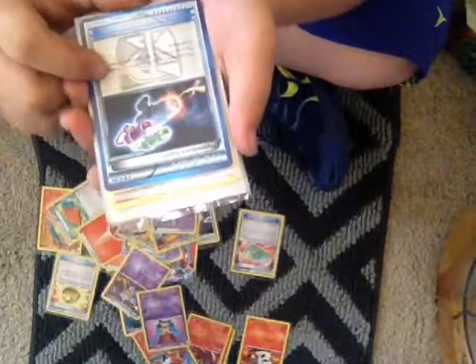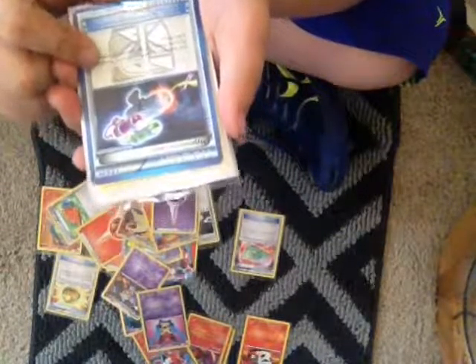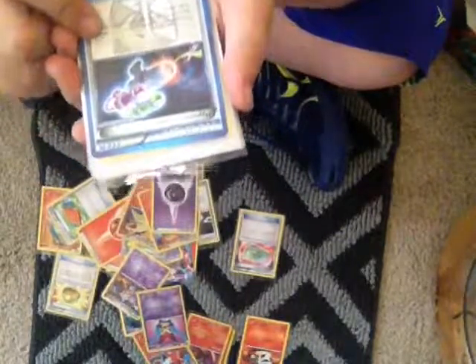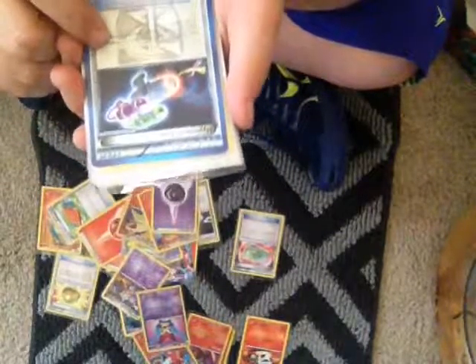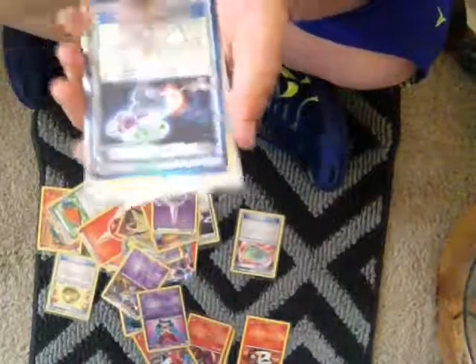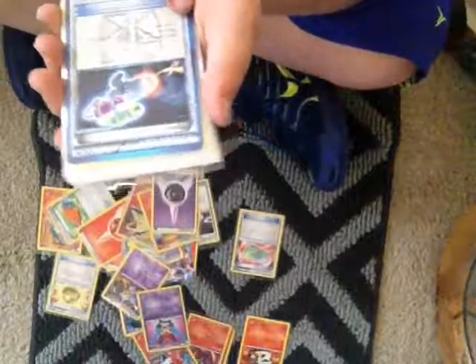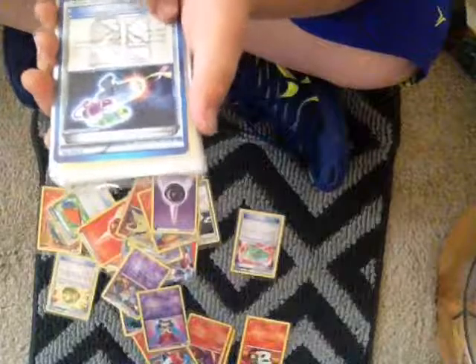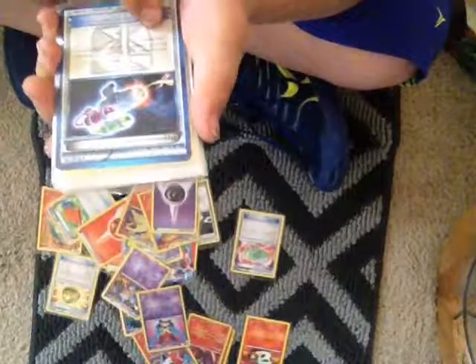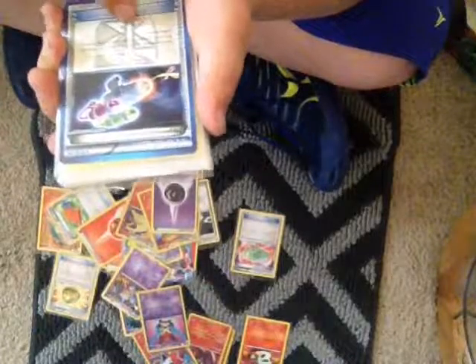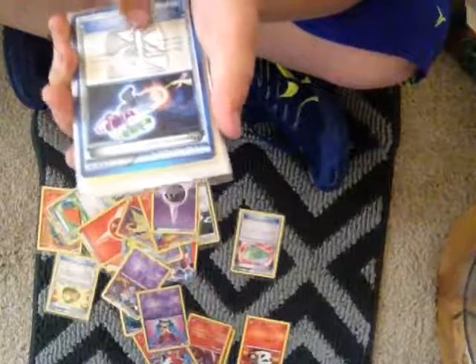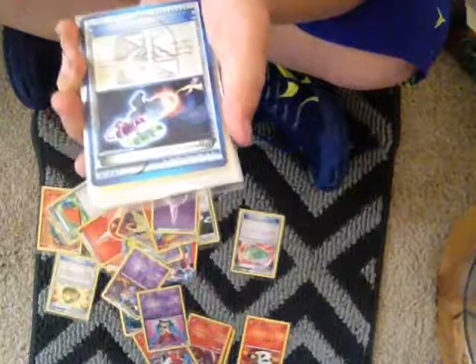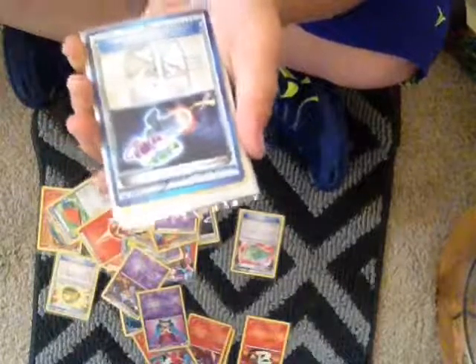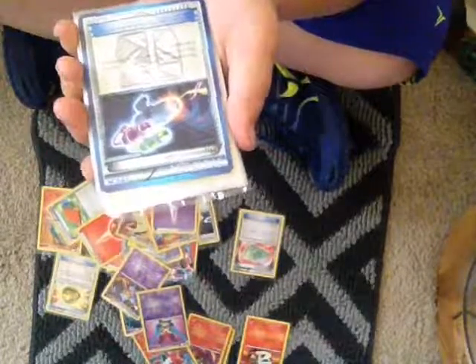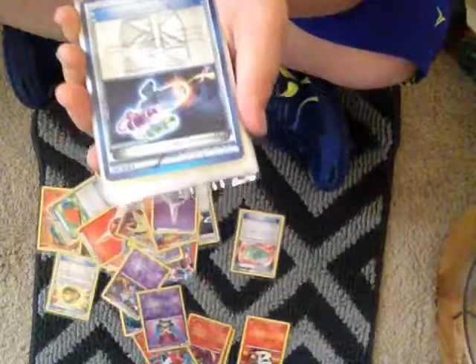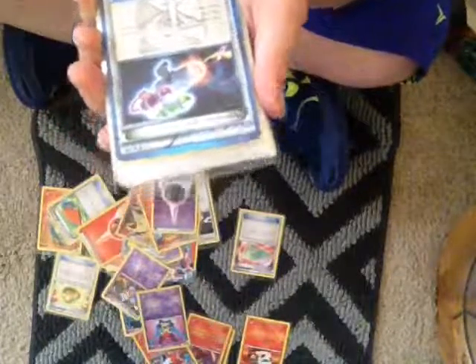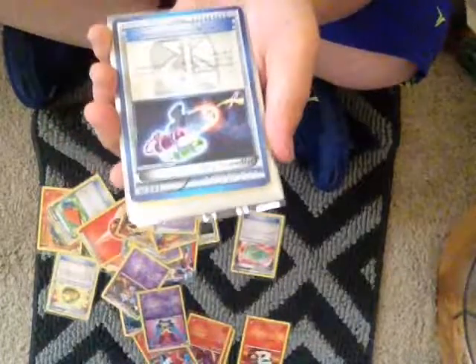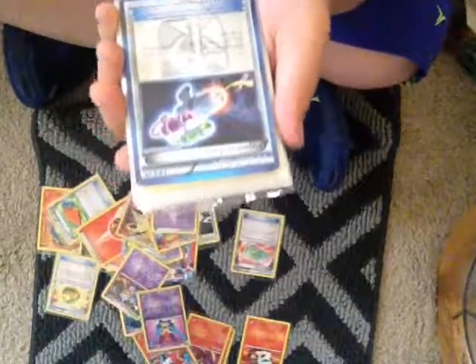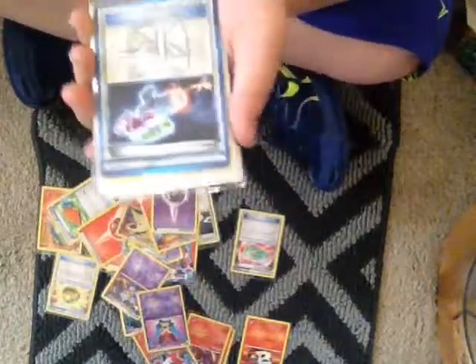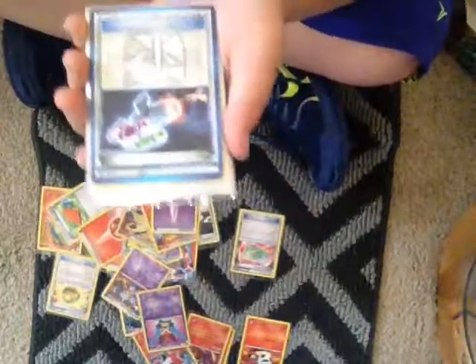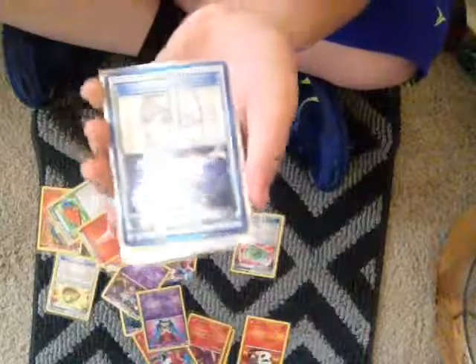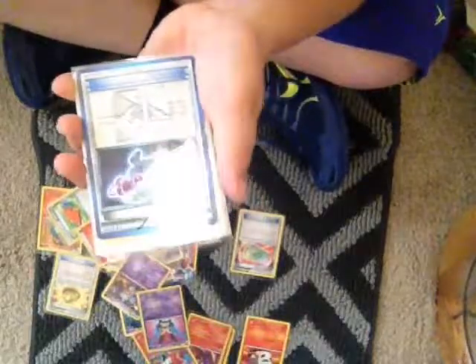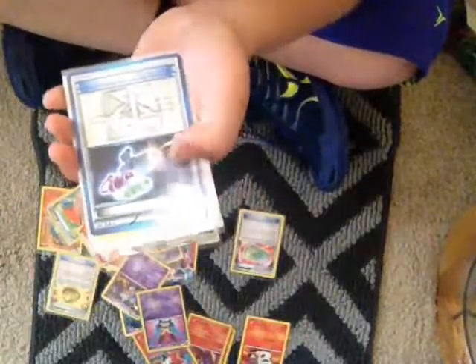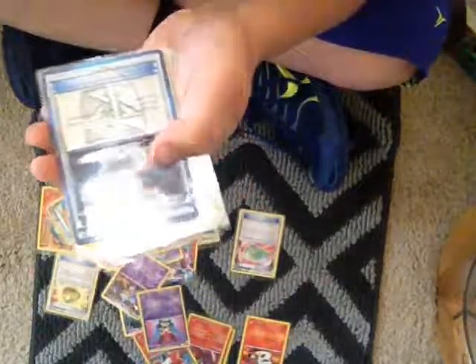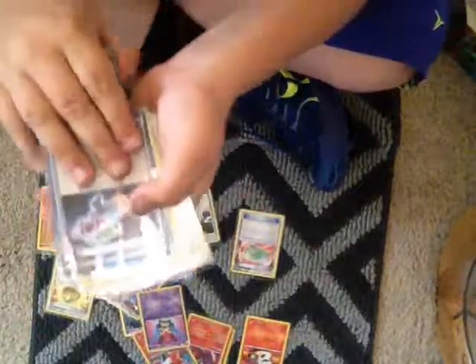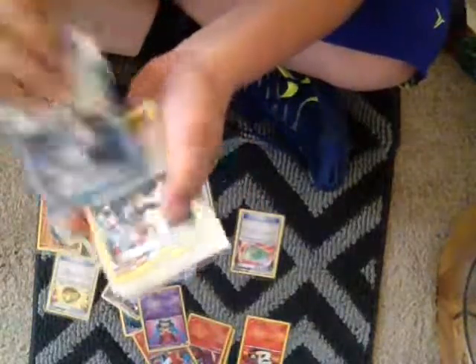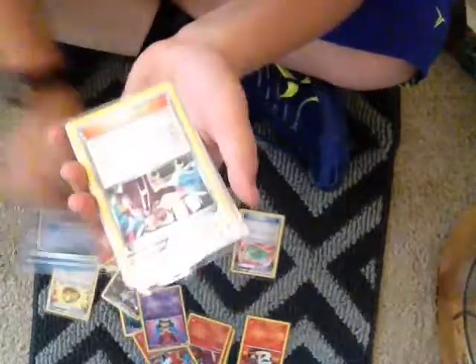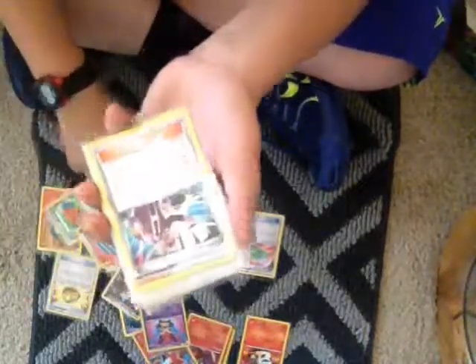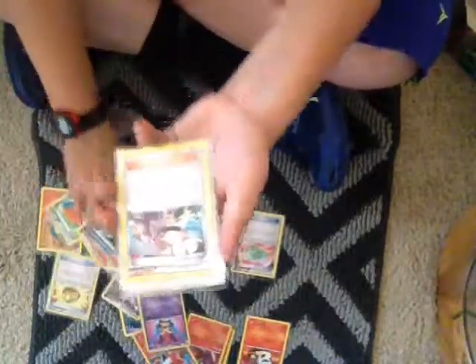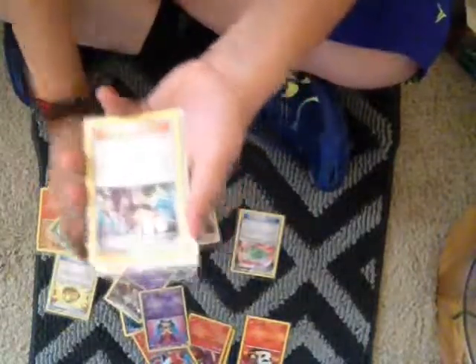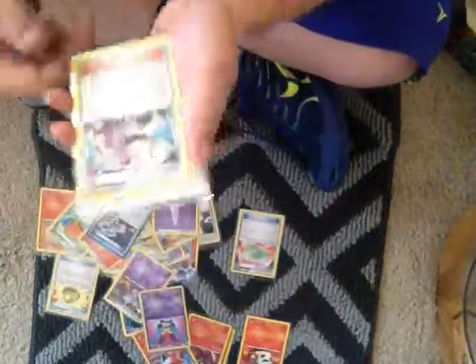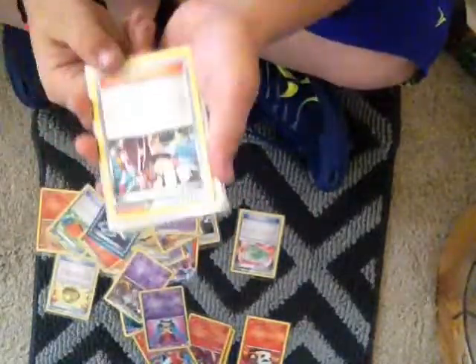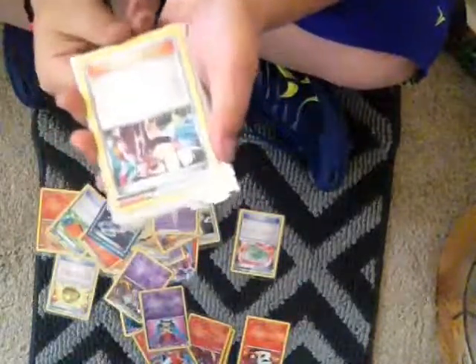Hypnotoxic Laser. Your opponent's active Pokemon is now Poisoned. Flip a coin — if Heads, your opponent's active Pokemon is now Asleep. This is really good if you have one Pokemon left and your Healer ready.